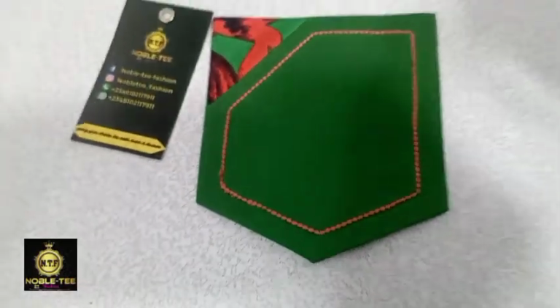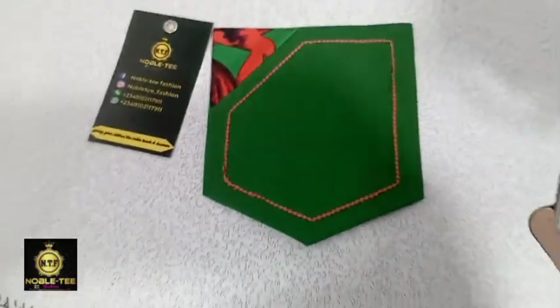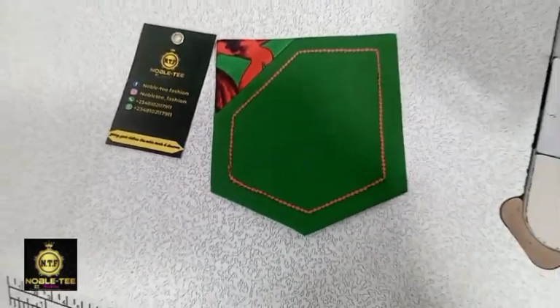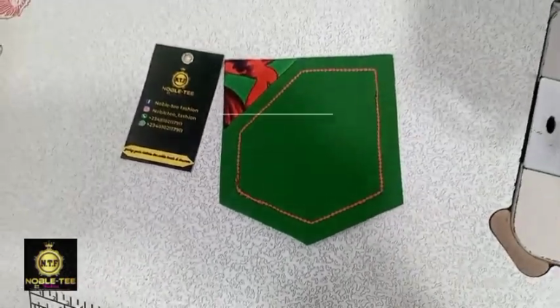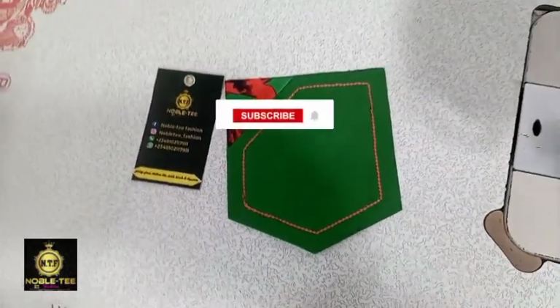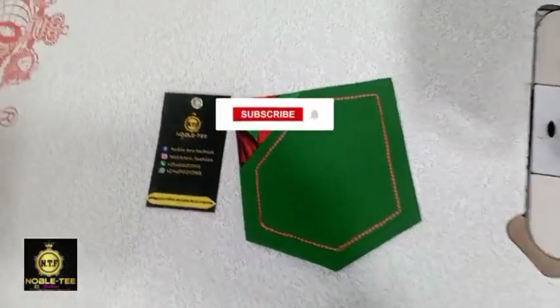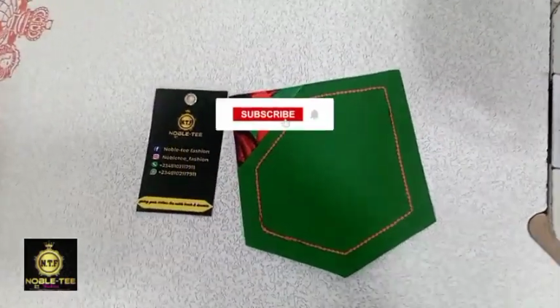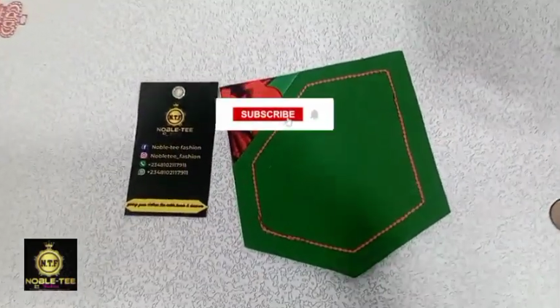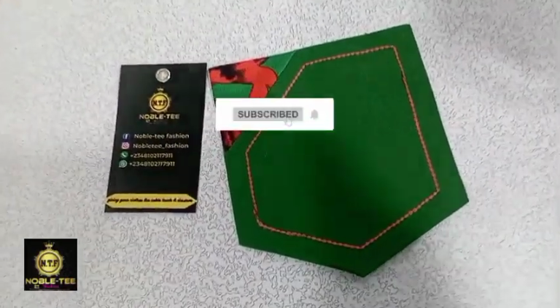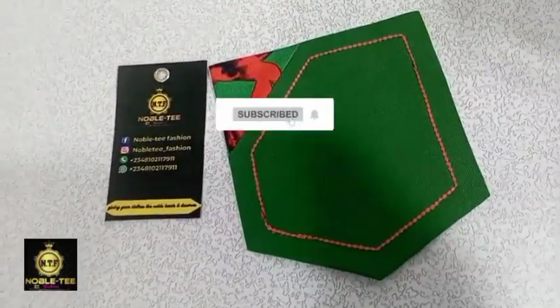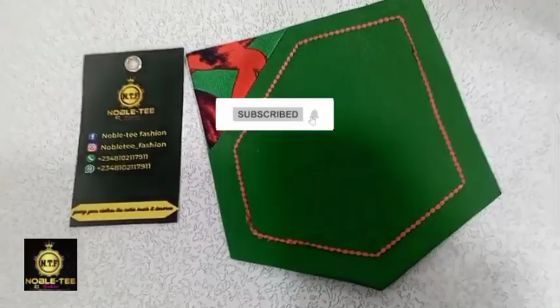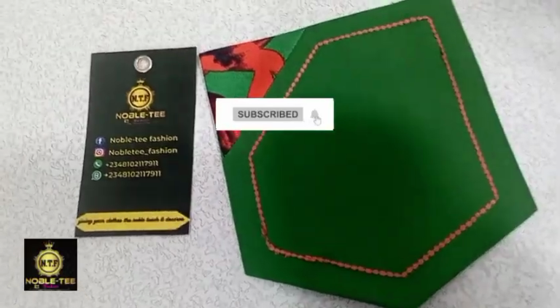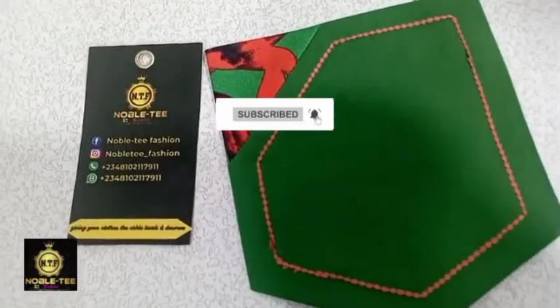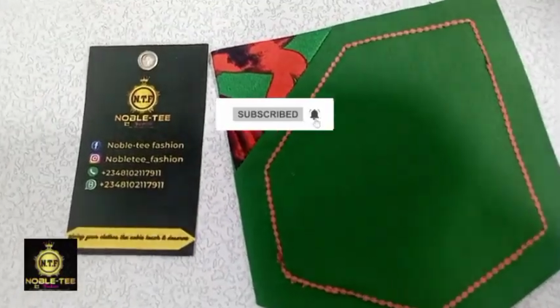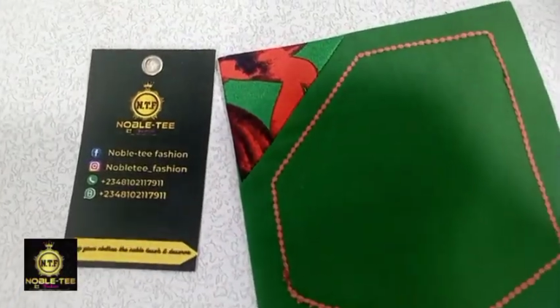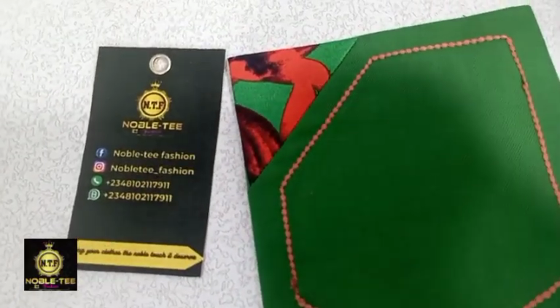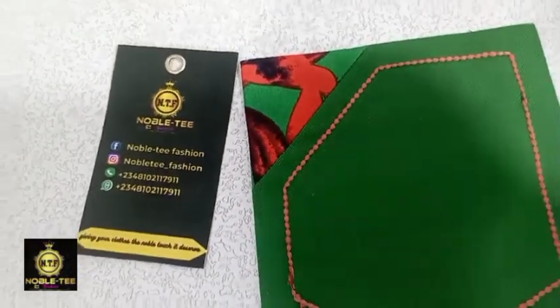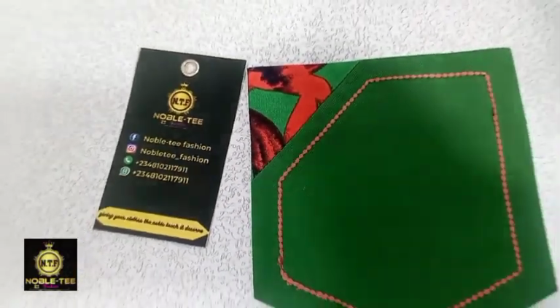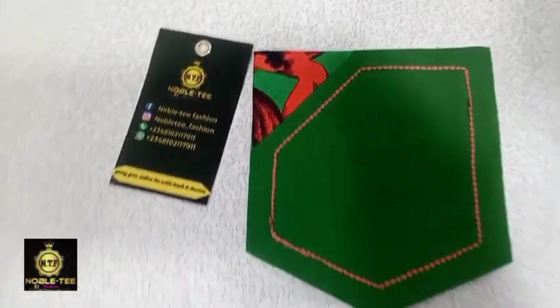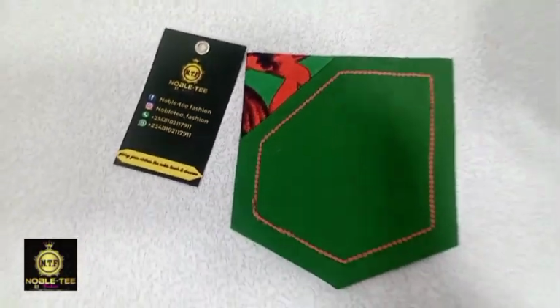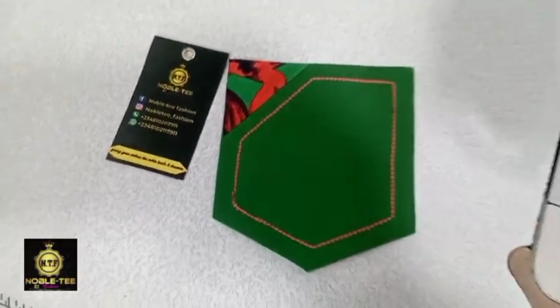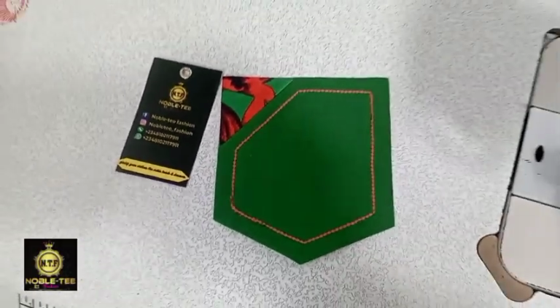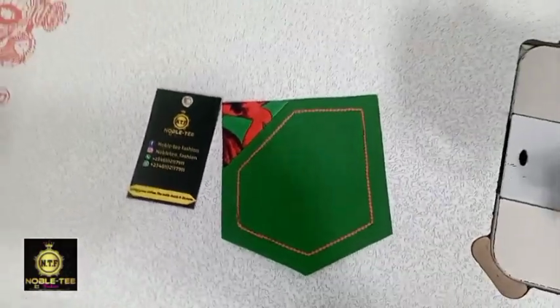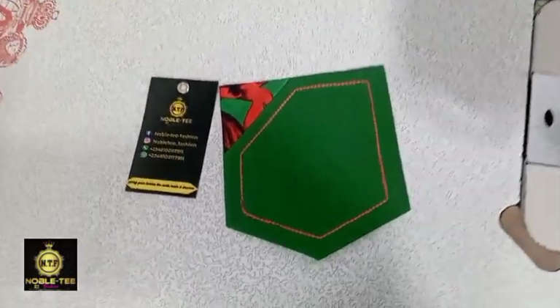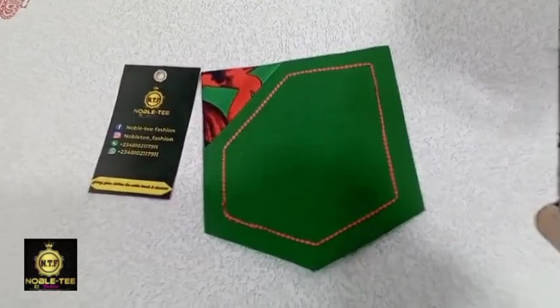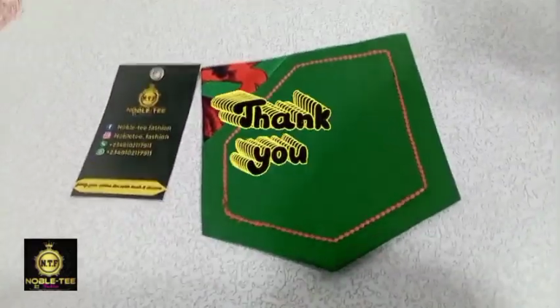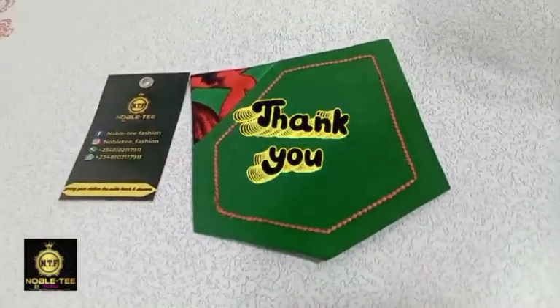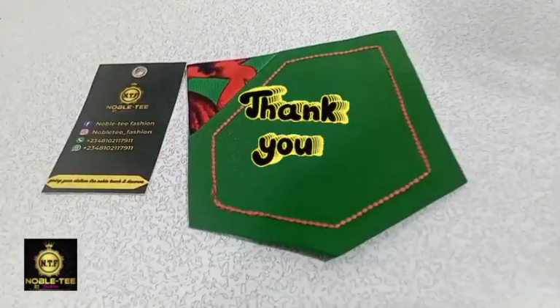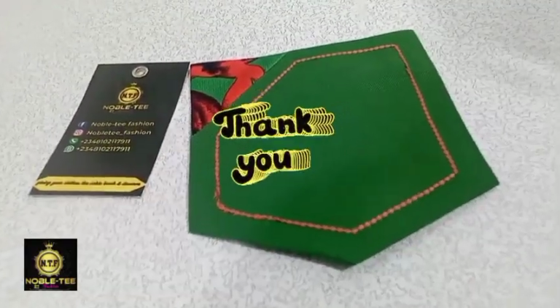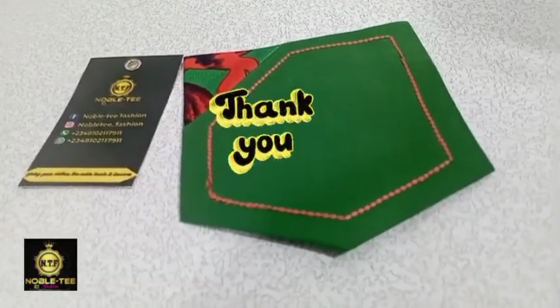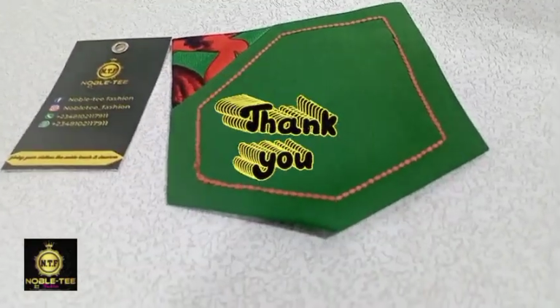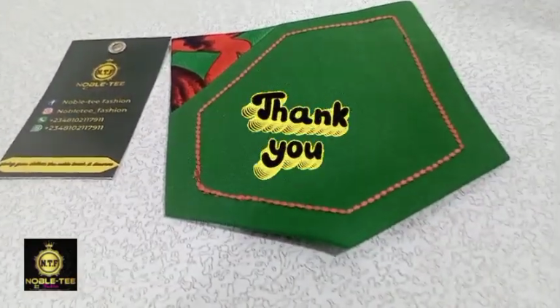If this video gave you value, please click the subscribe button and give it a thumbs up. Until next time, thank you for watching — bye for now.